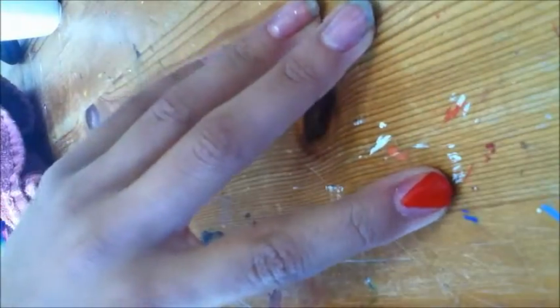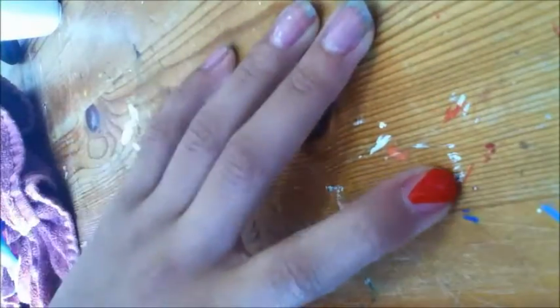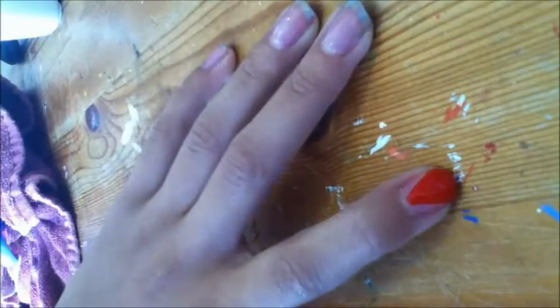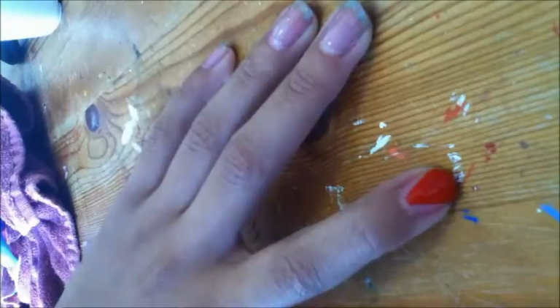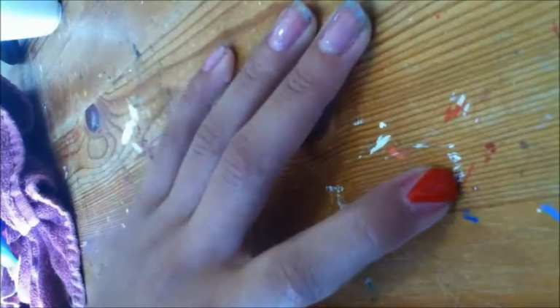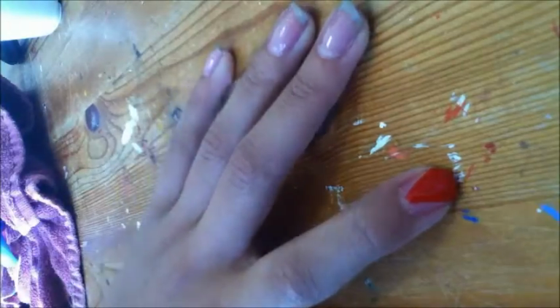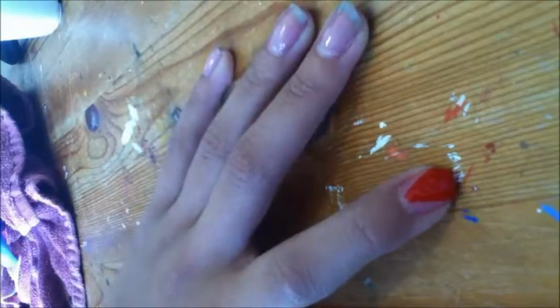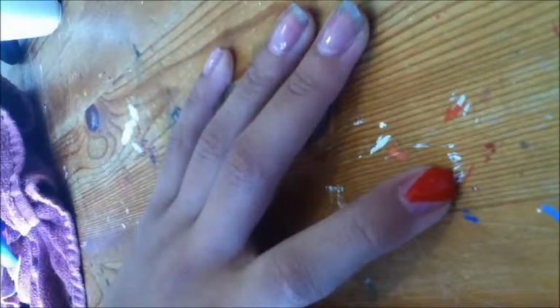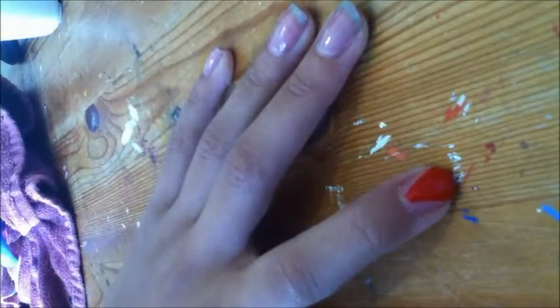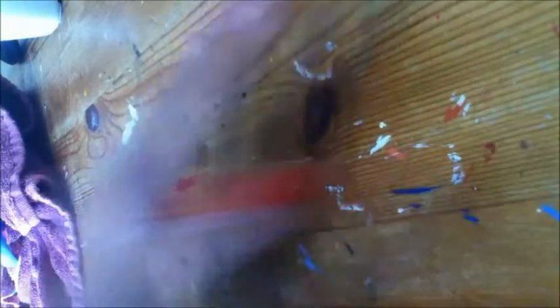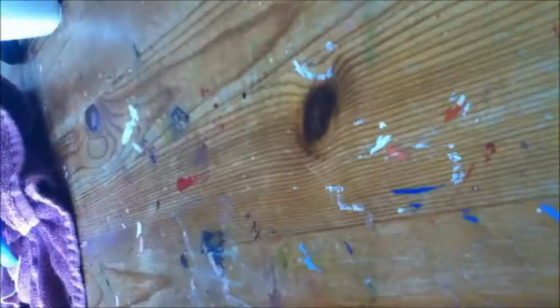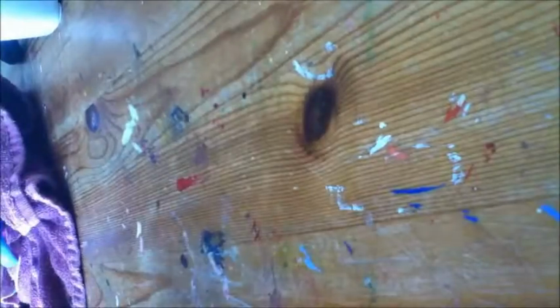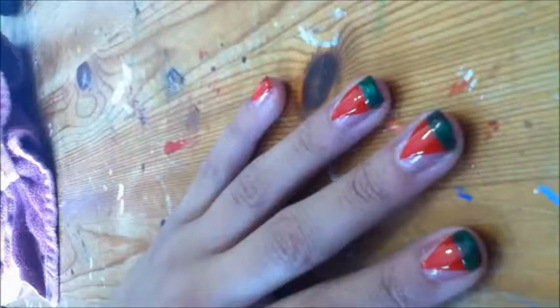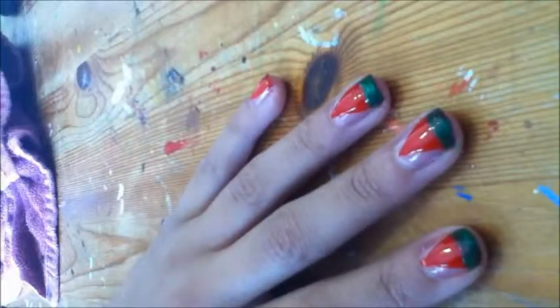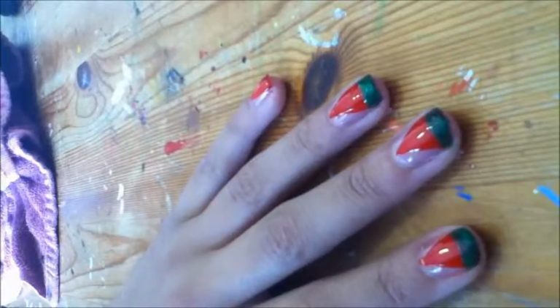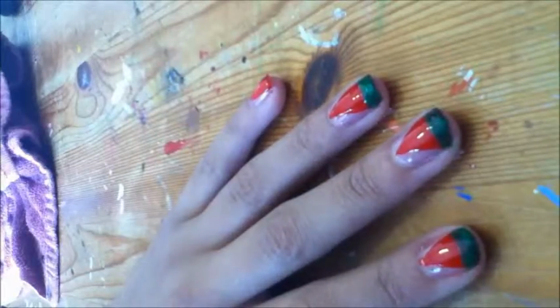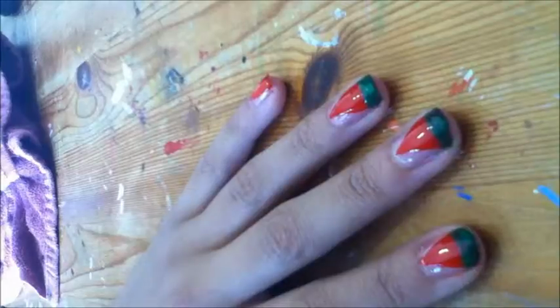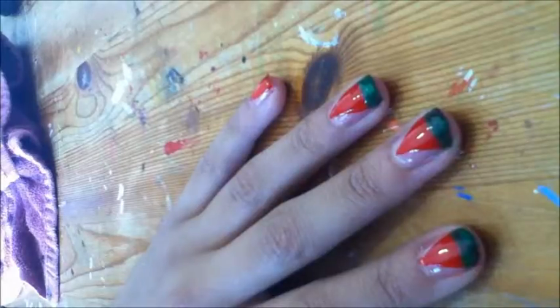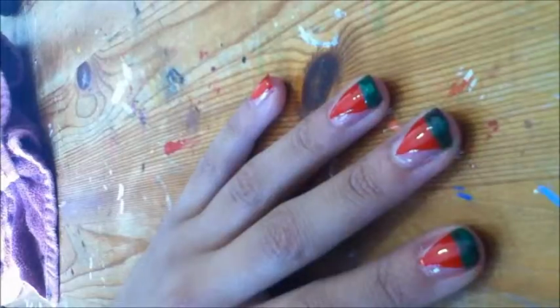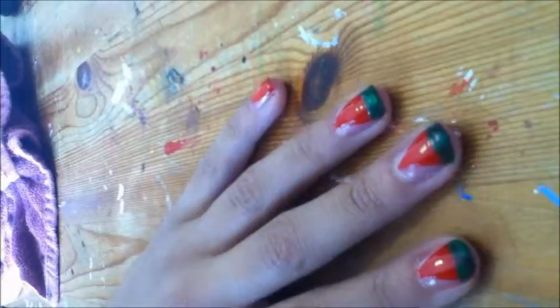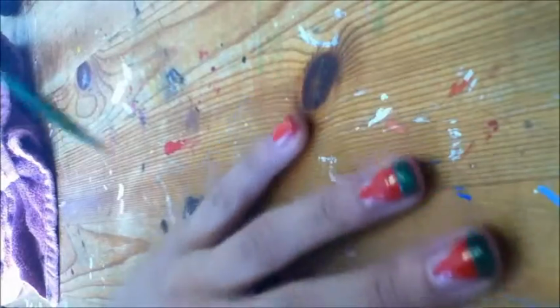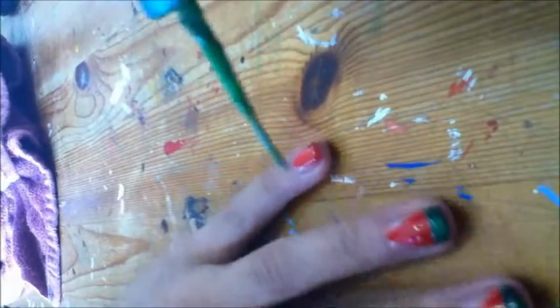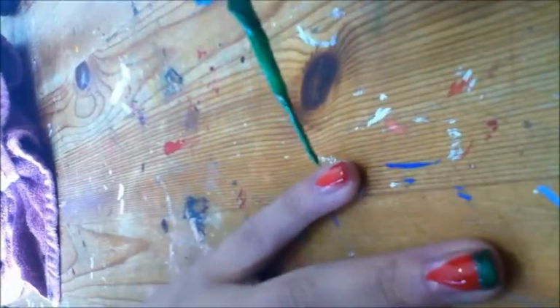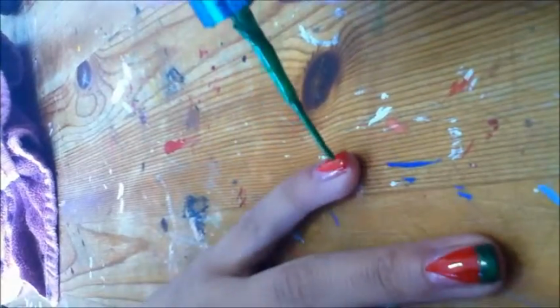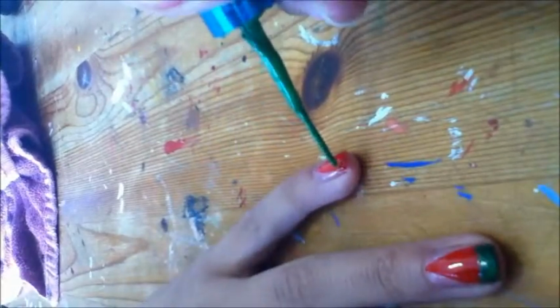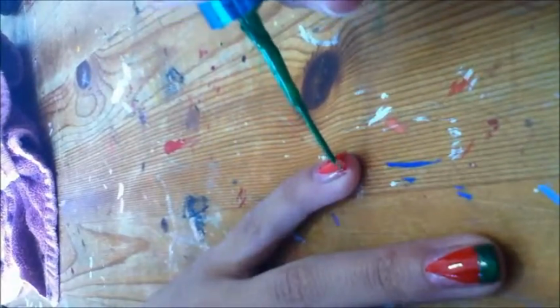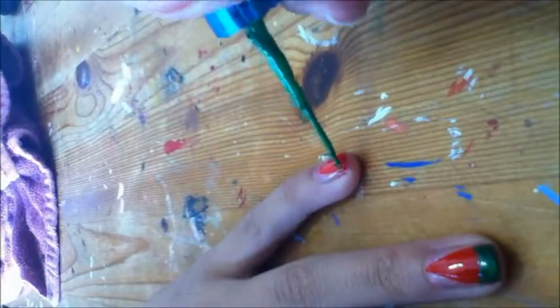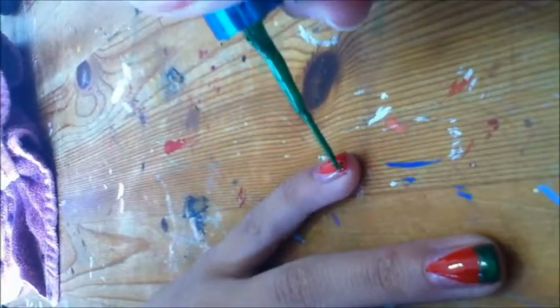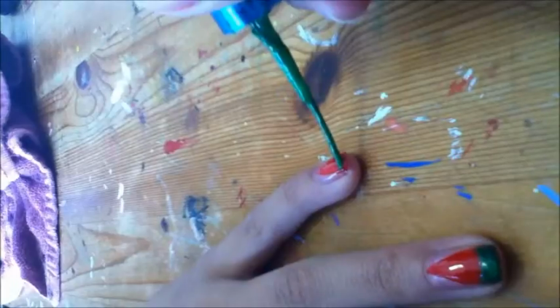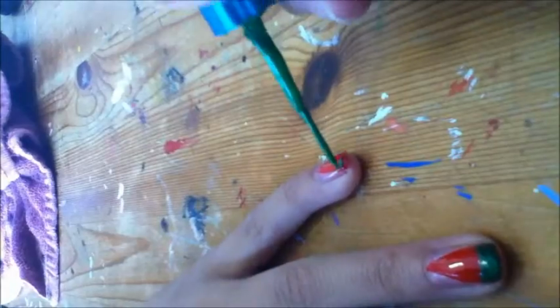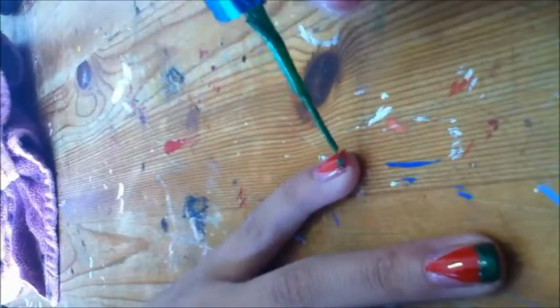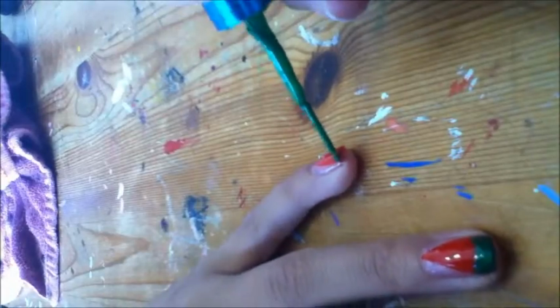Do this to all of your nails, then wait for it to dry. Once it's done drying, take your green striper and apply this as the outer skin of your watermelon.